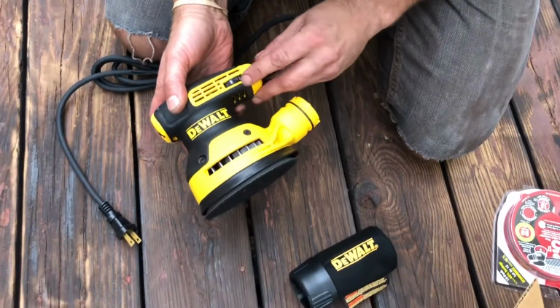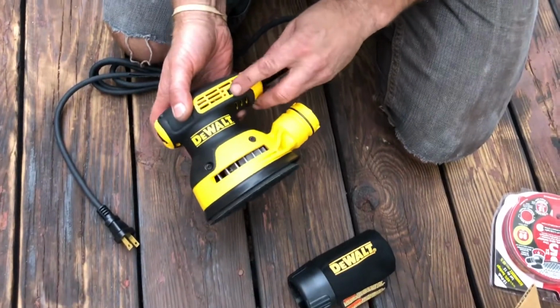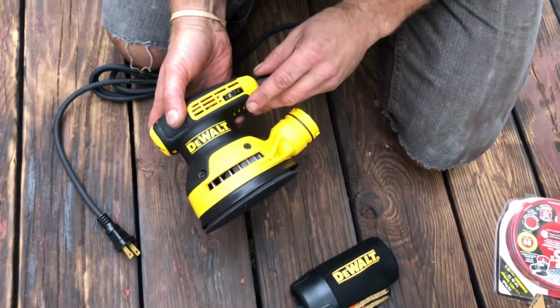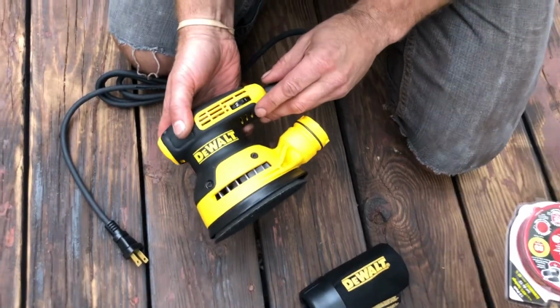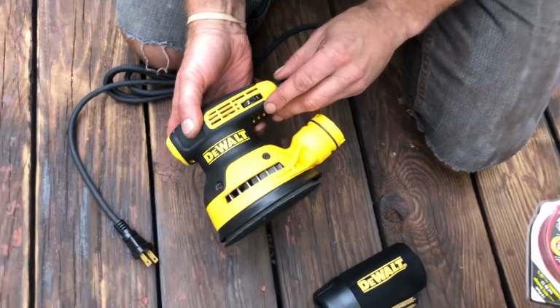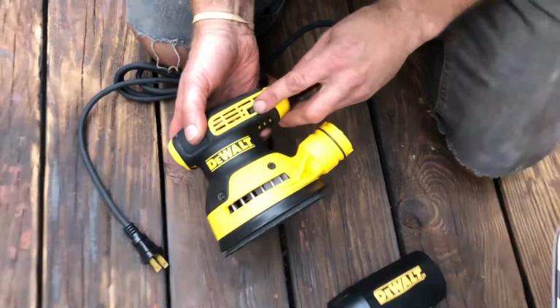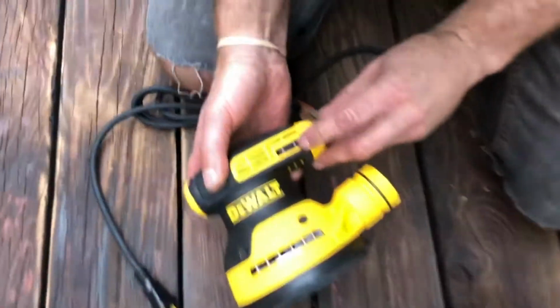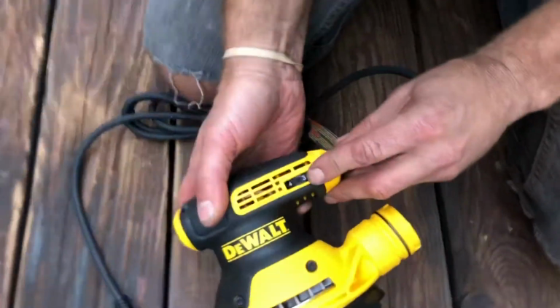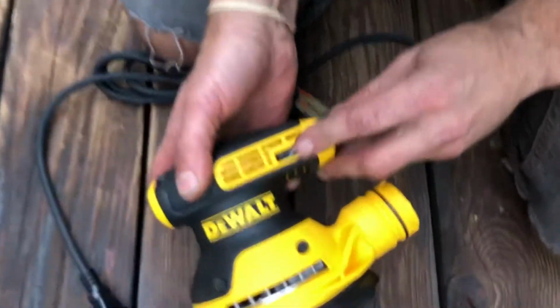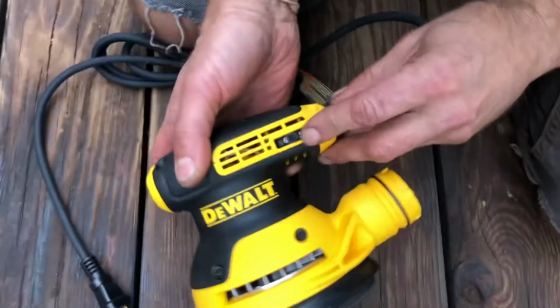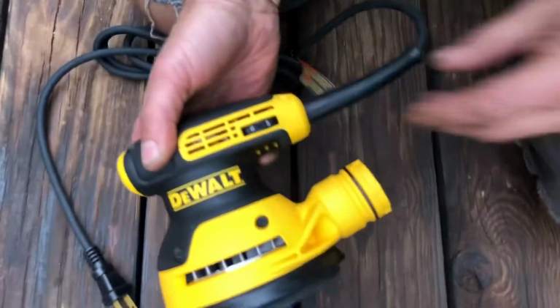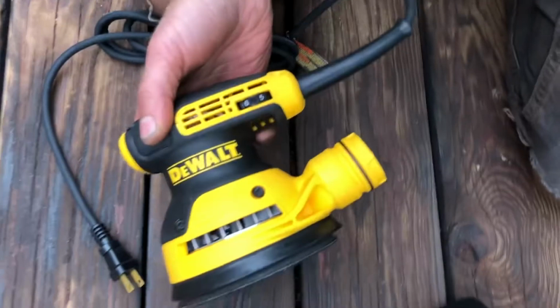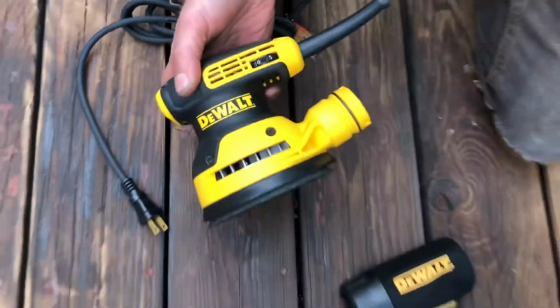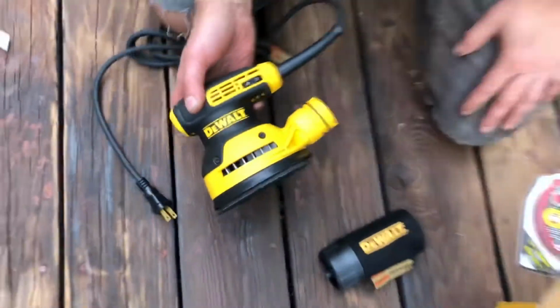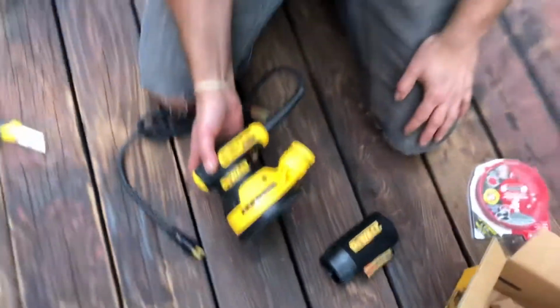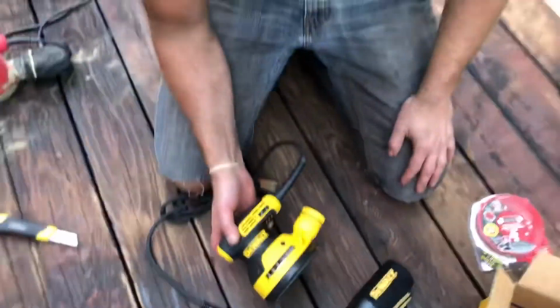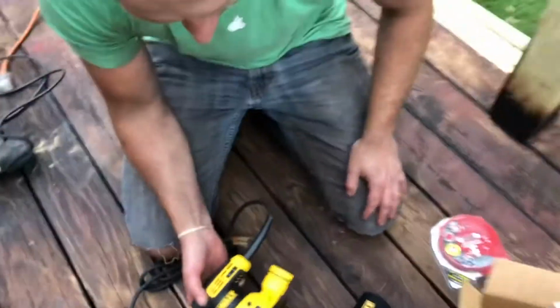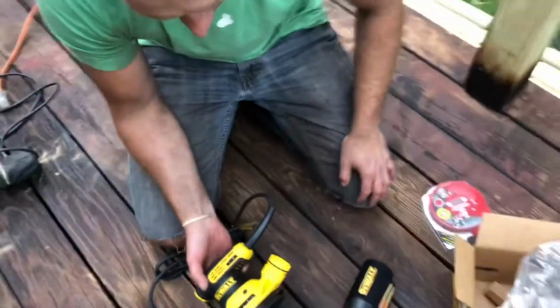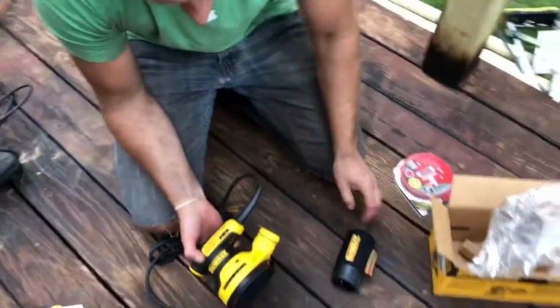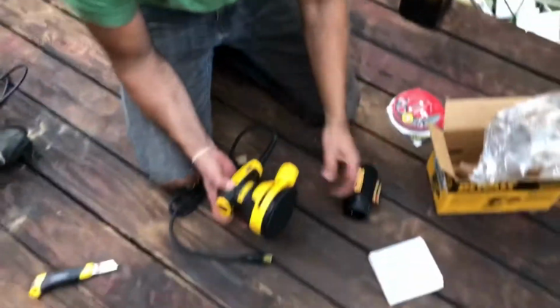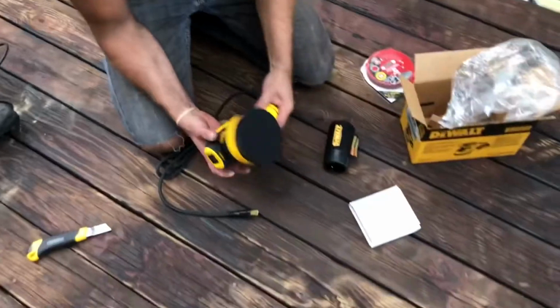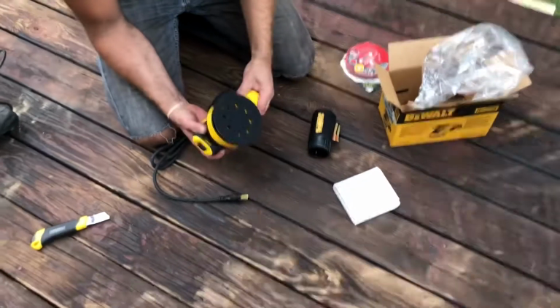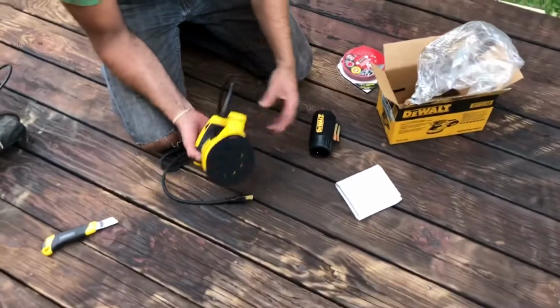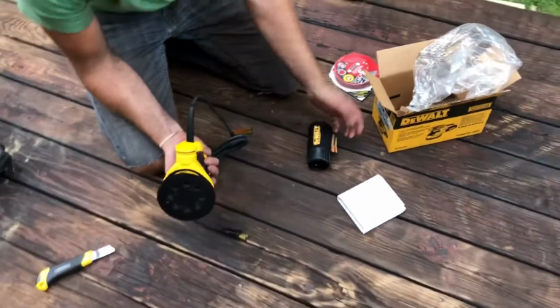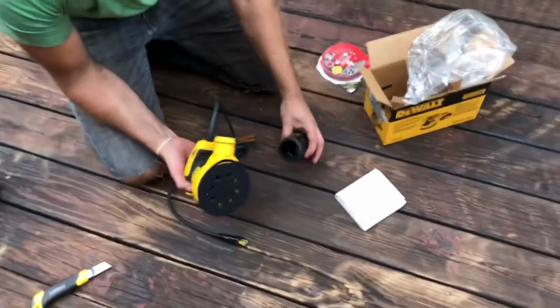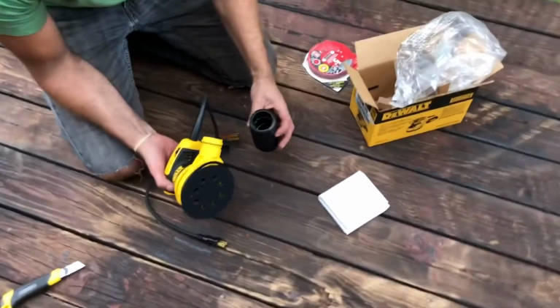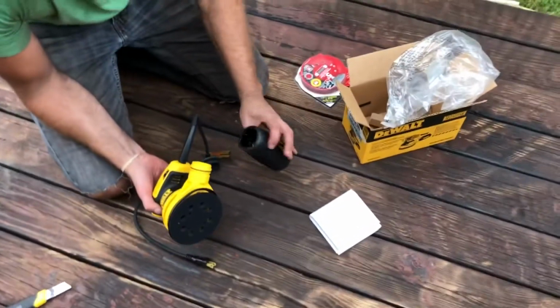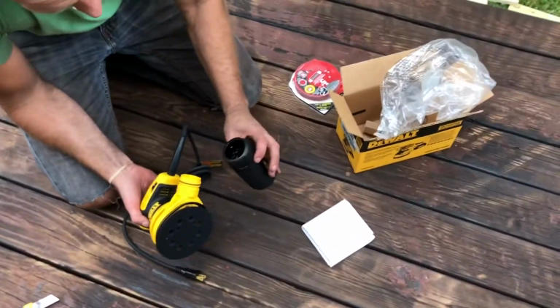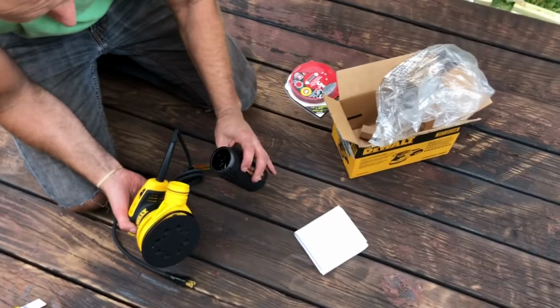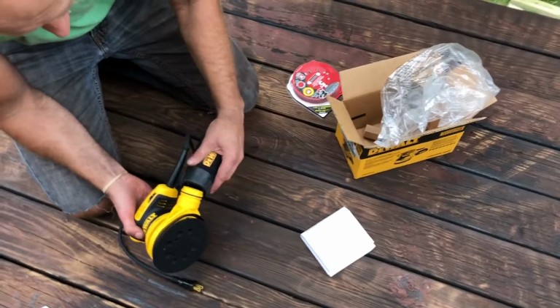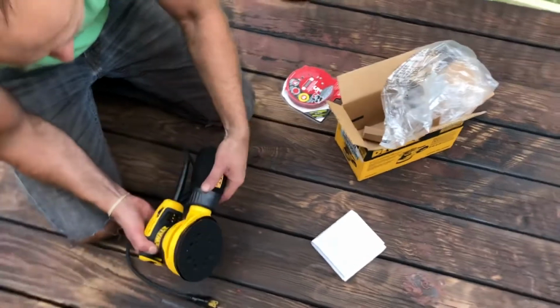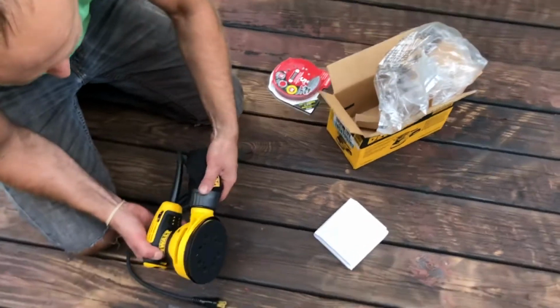This is variable speed, which on other brands you have to pay a lot extra for — here it's already the default. So for 69 bucks, it looks like it was a steal.